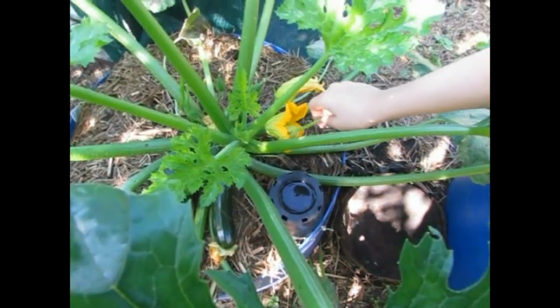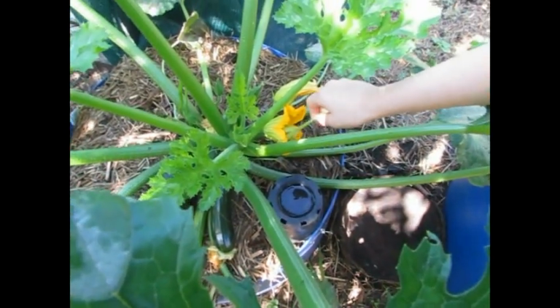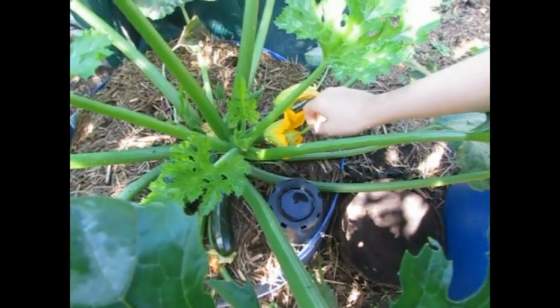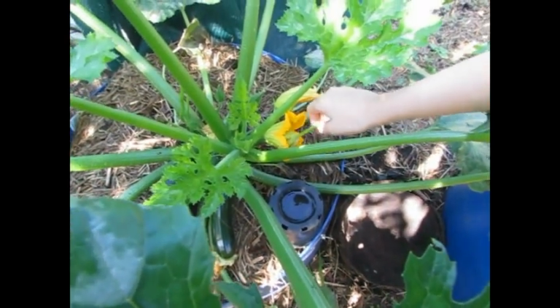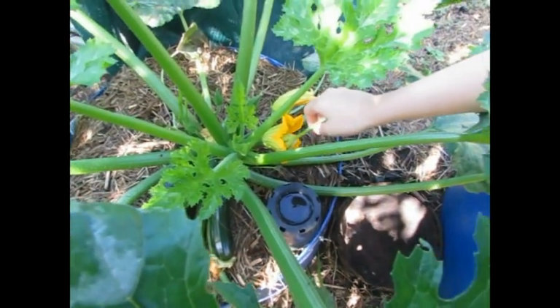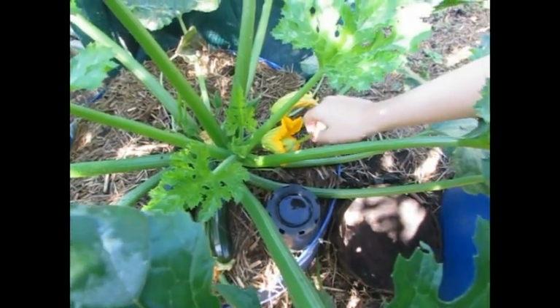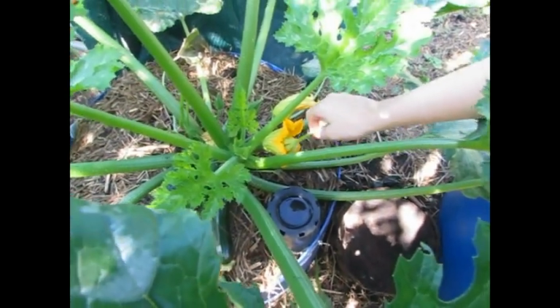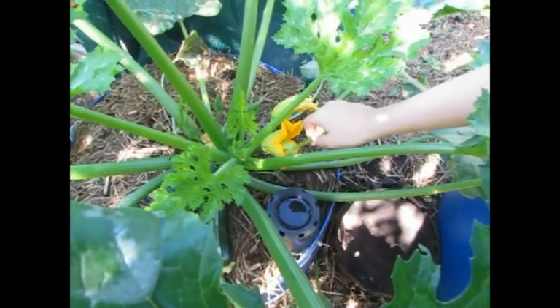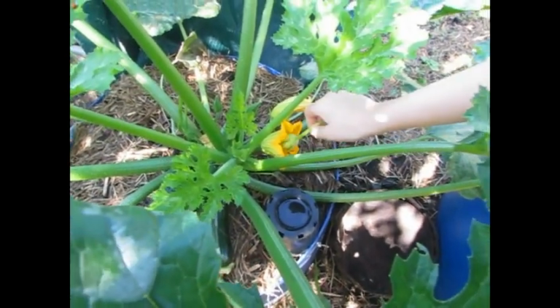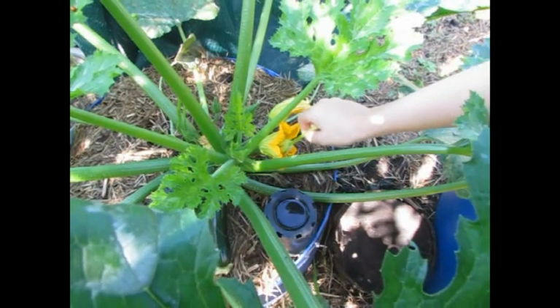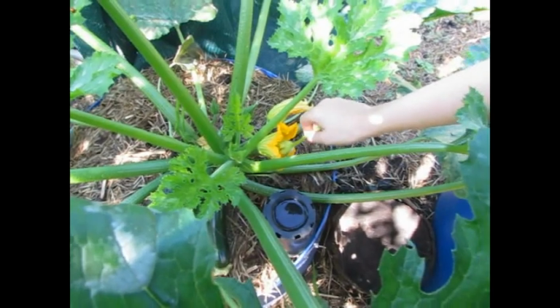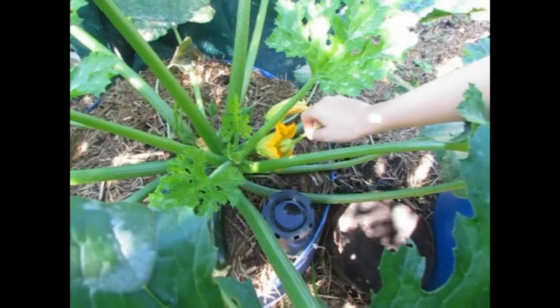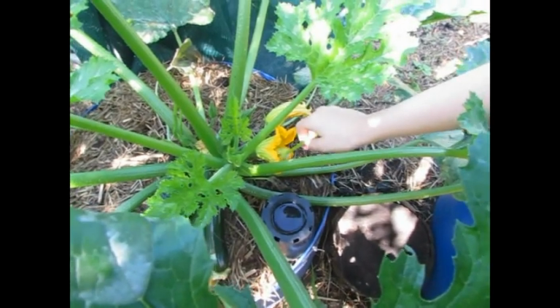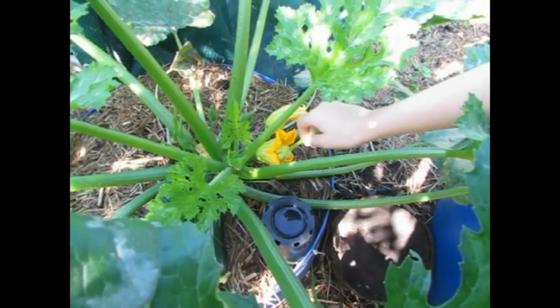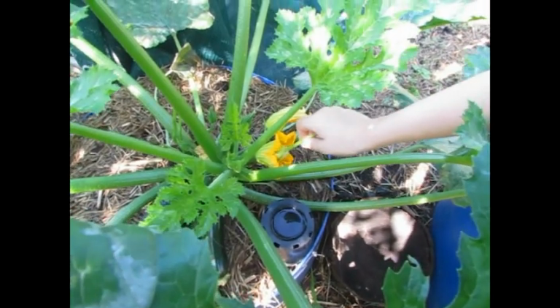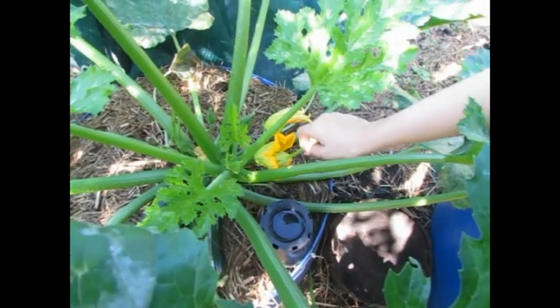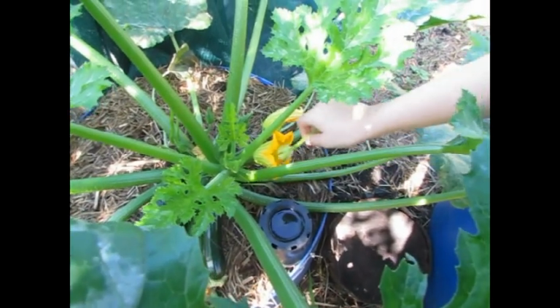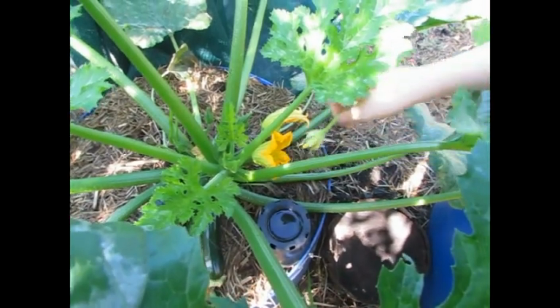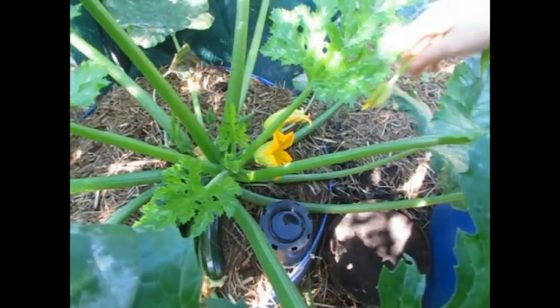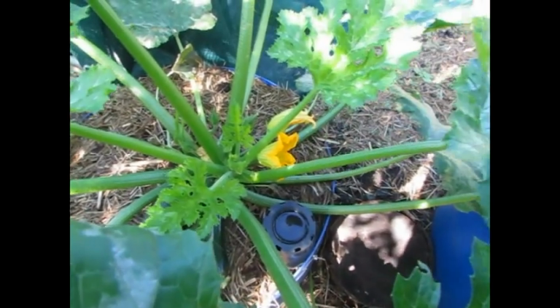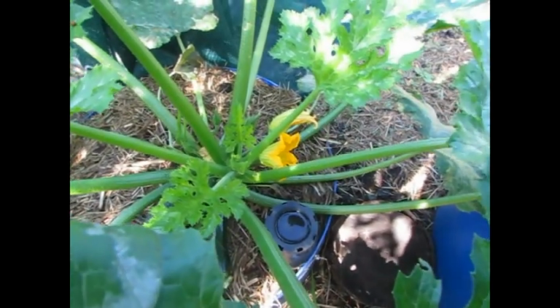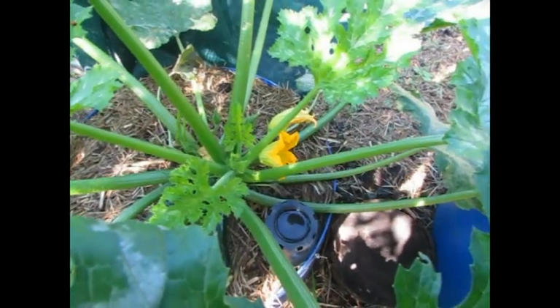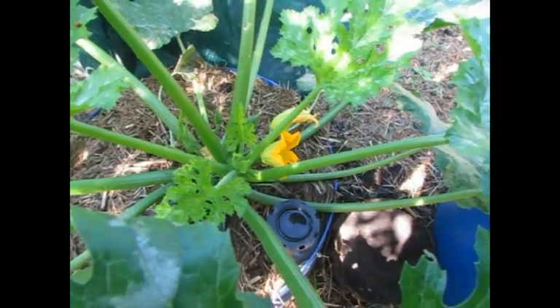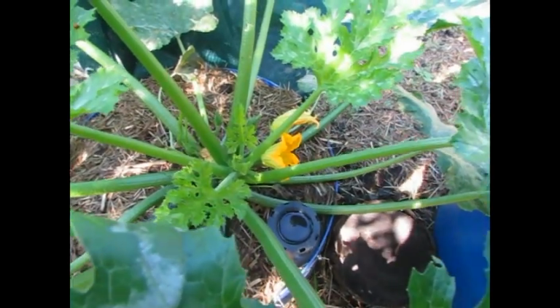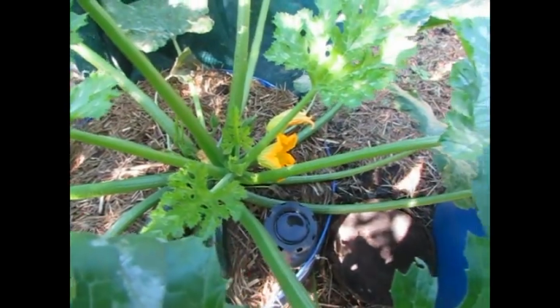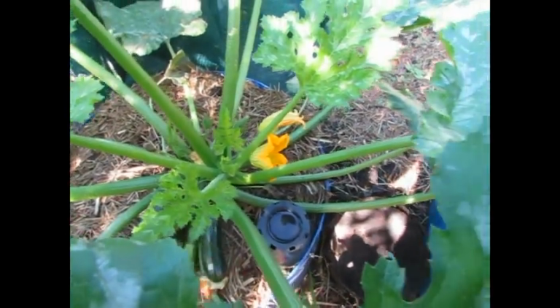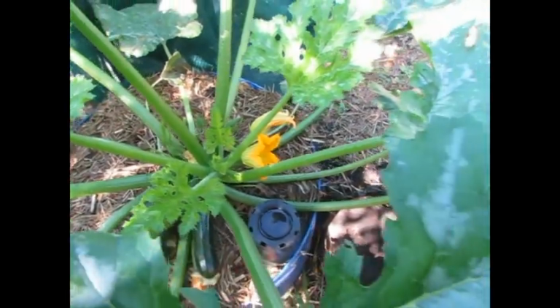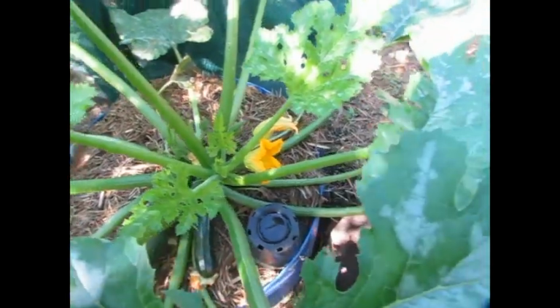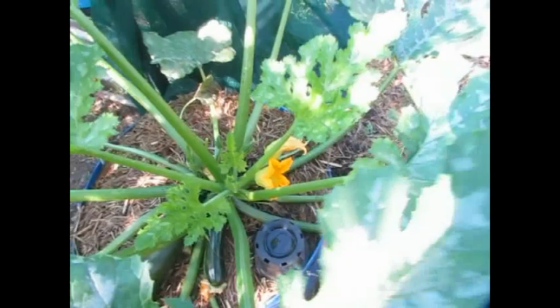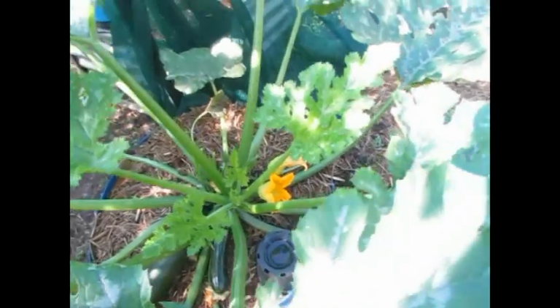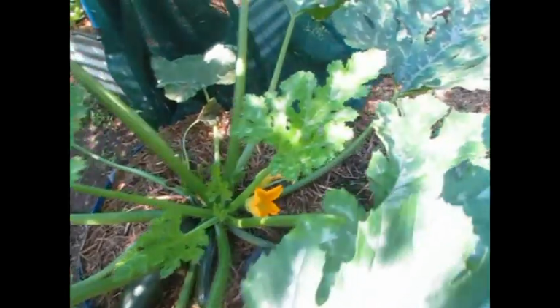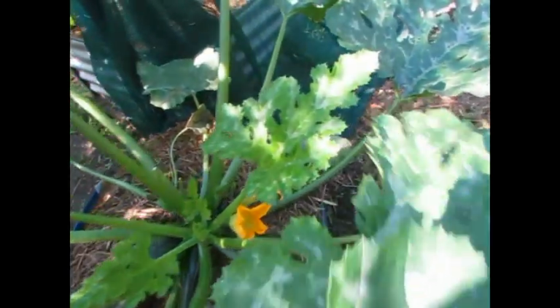Zucchini and pumpkin both belong to the same family, the Cucurbits. So in theory this should work.